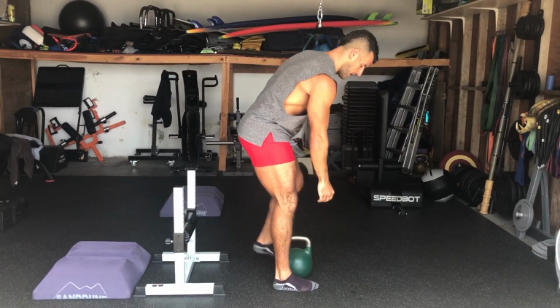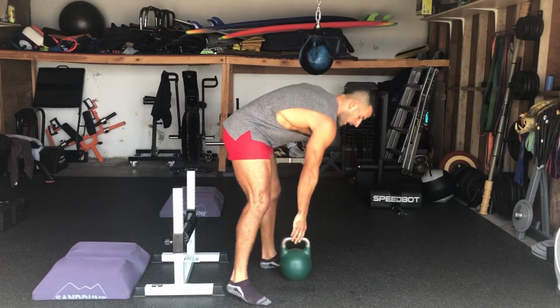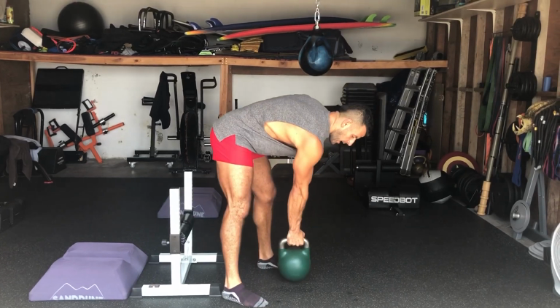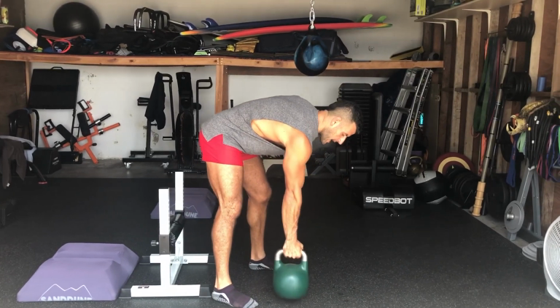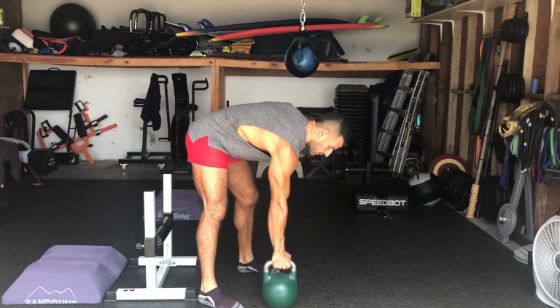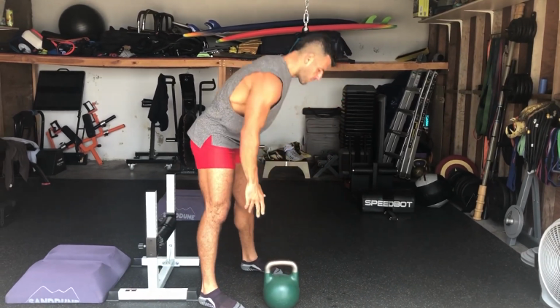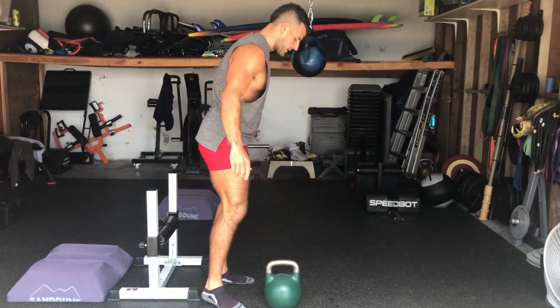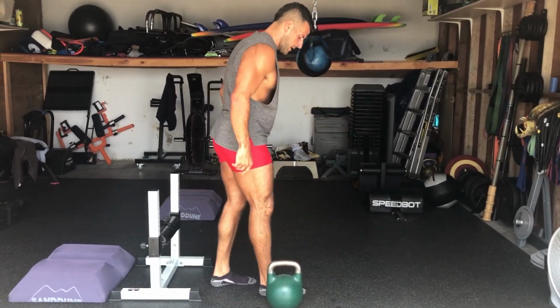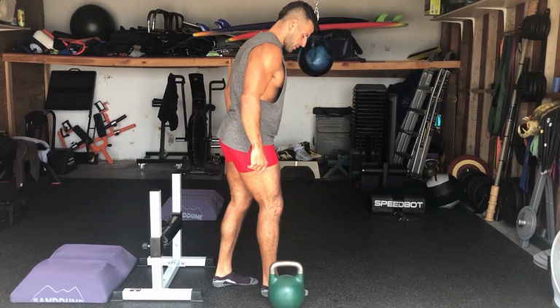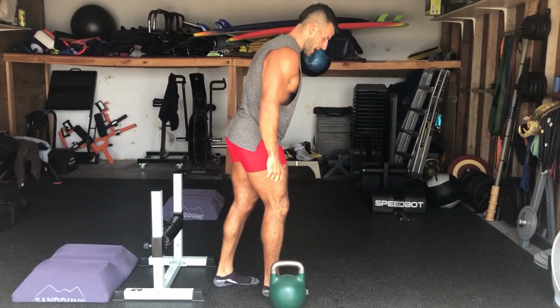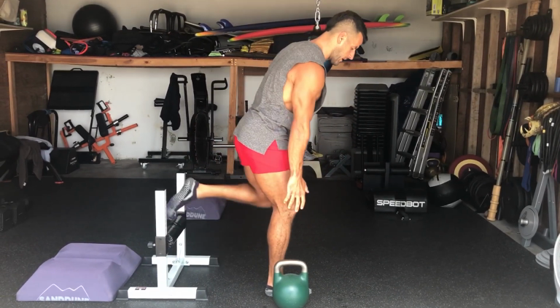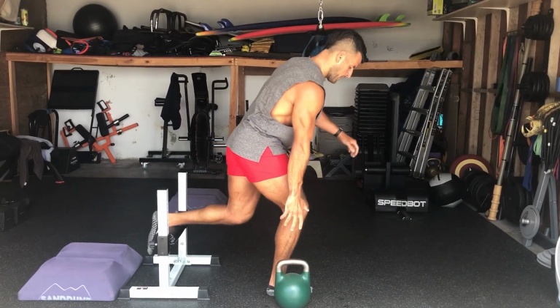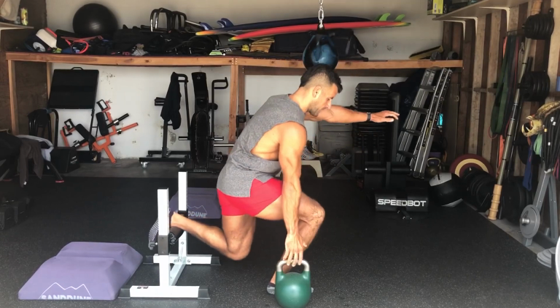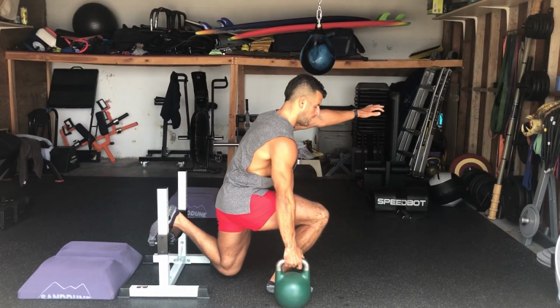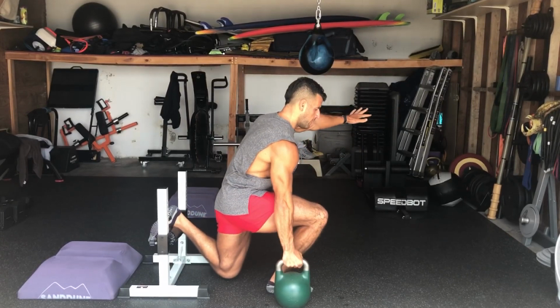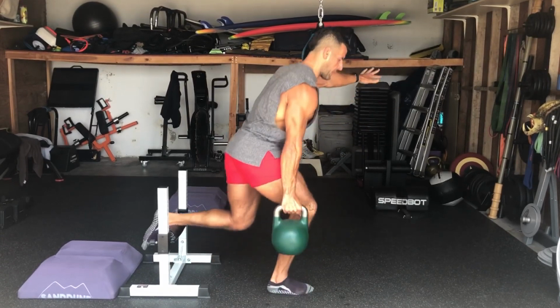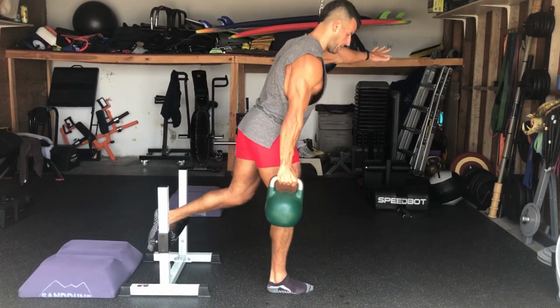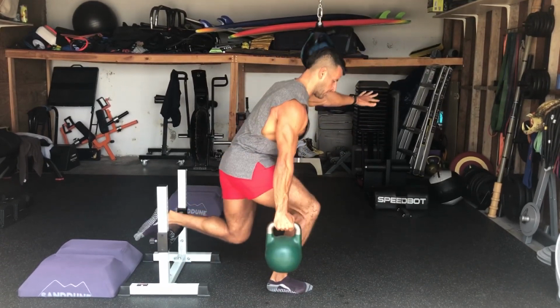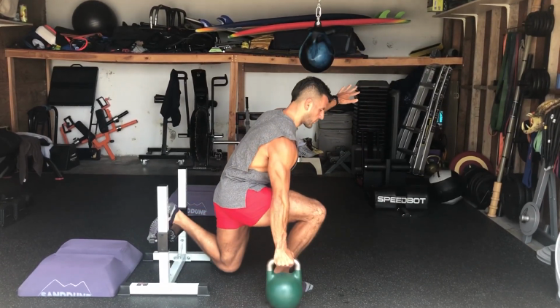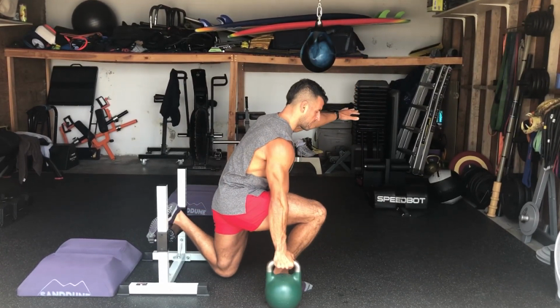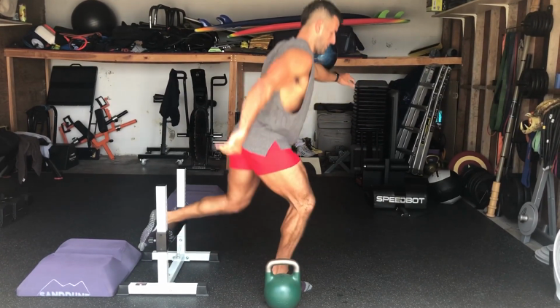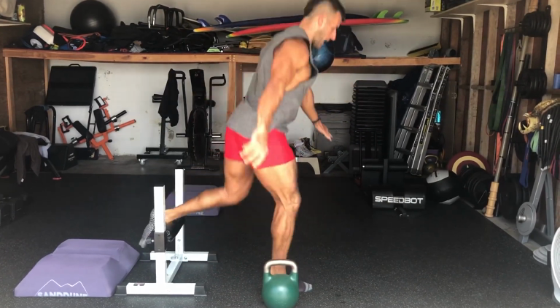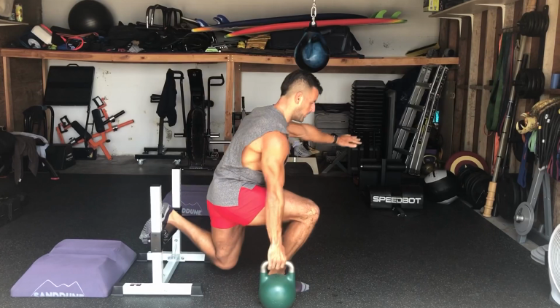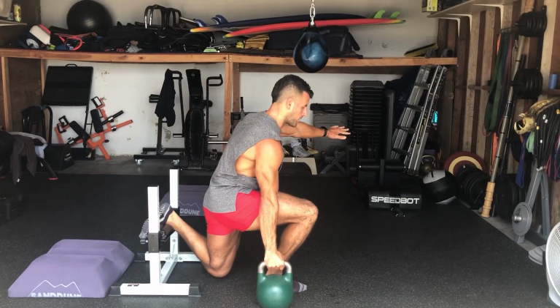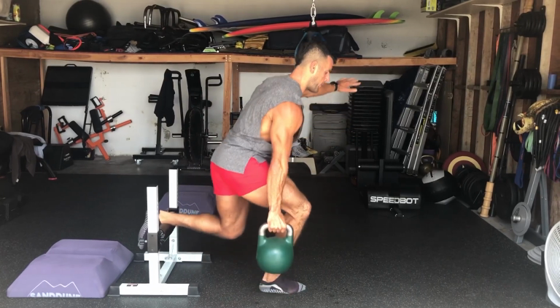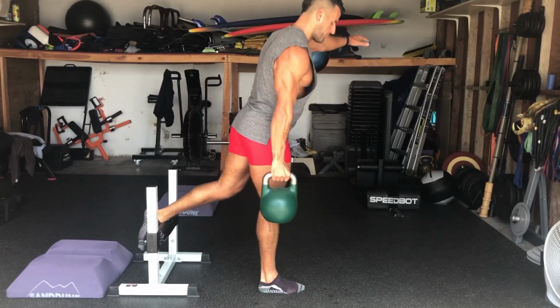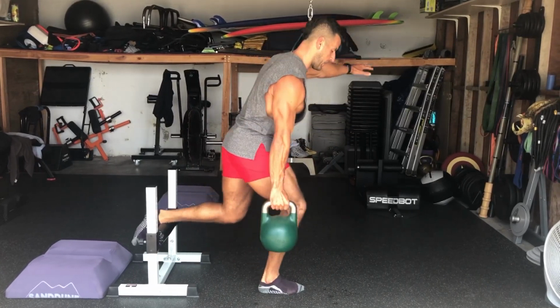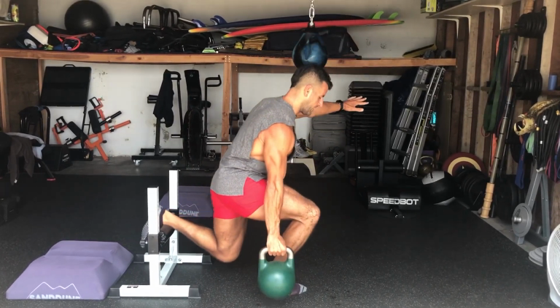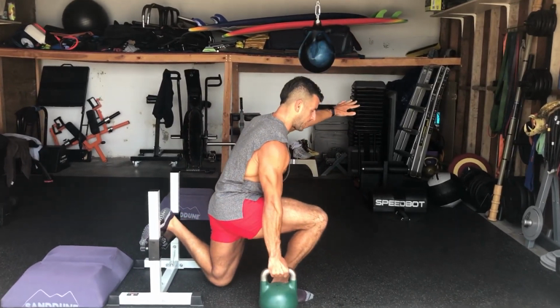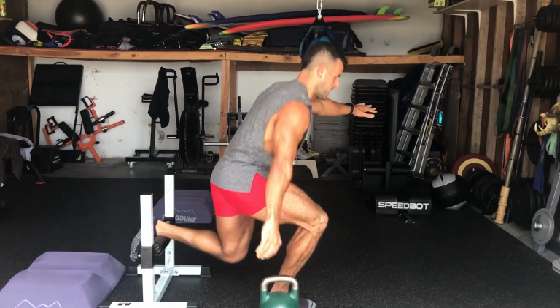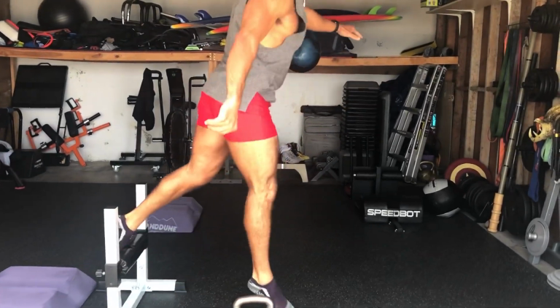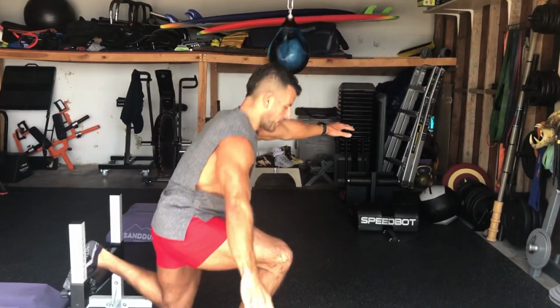Here's the other side — this requires a little more mobility and is a little more challenging. Down, pick up, lower with control, set, plyo. Grab, pick, set, plyo.